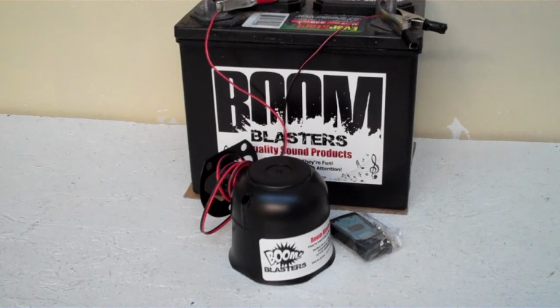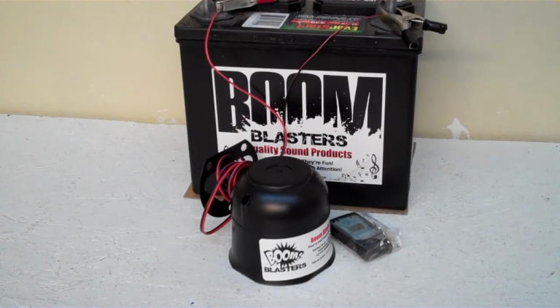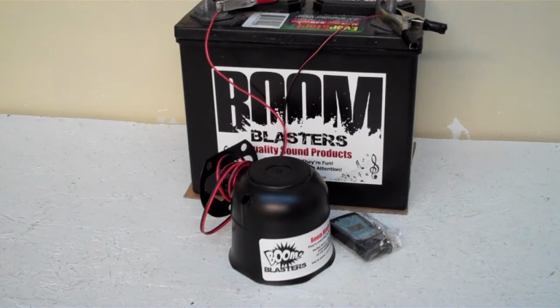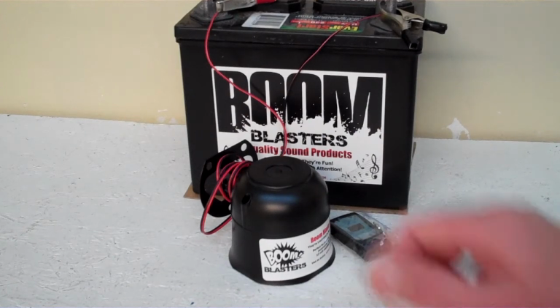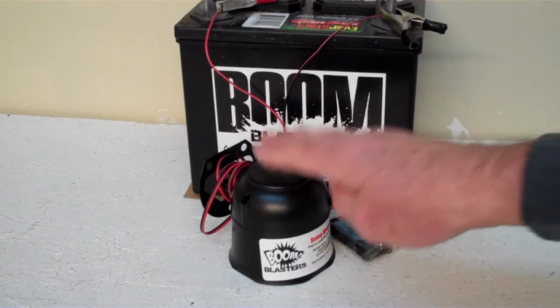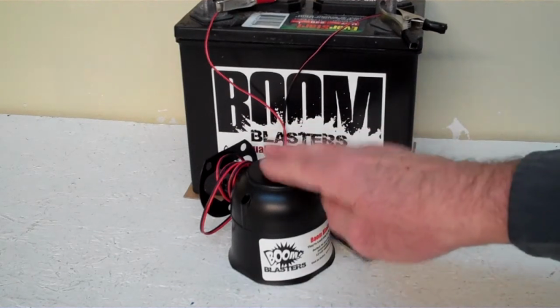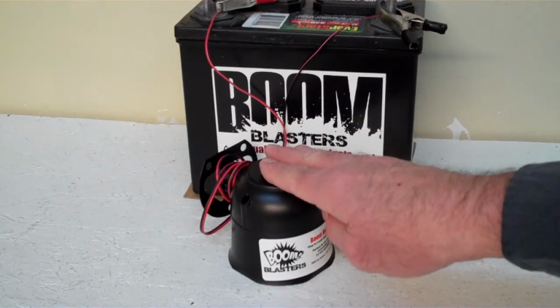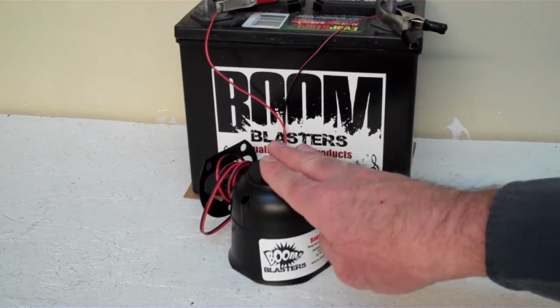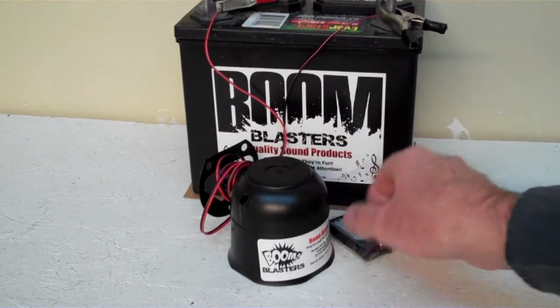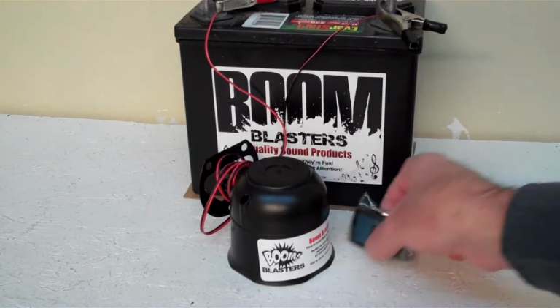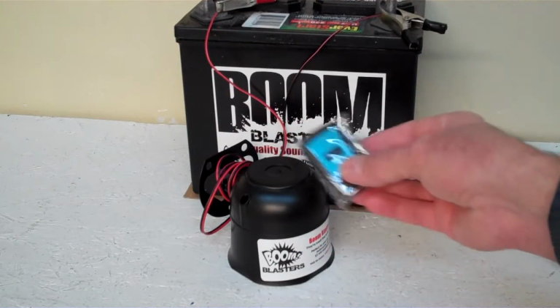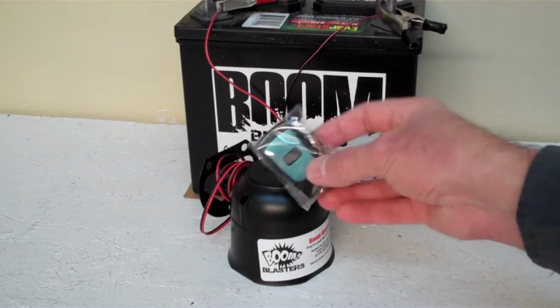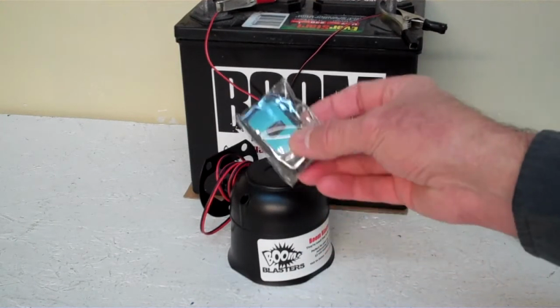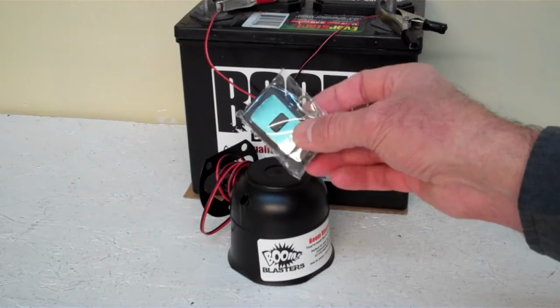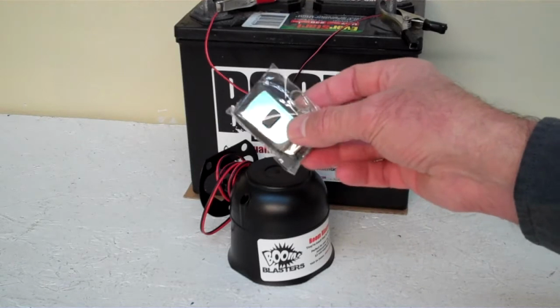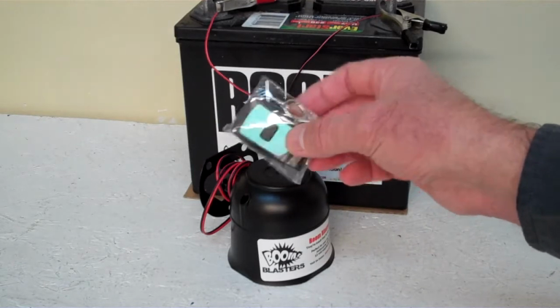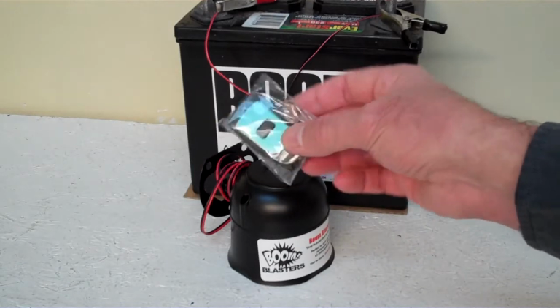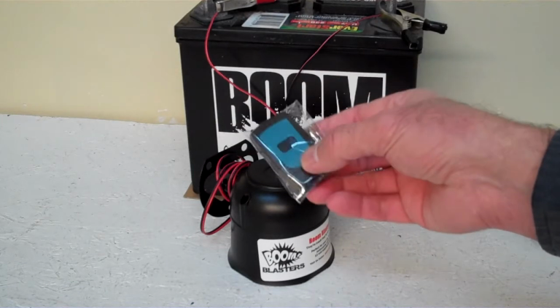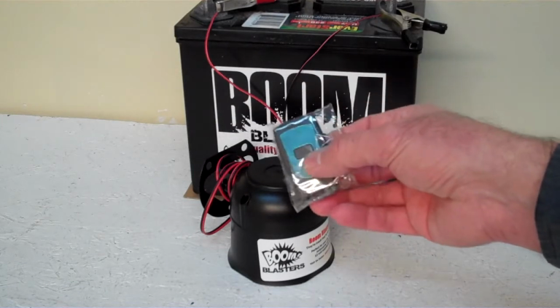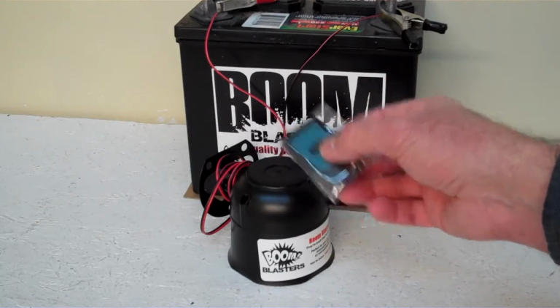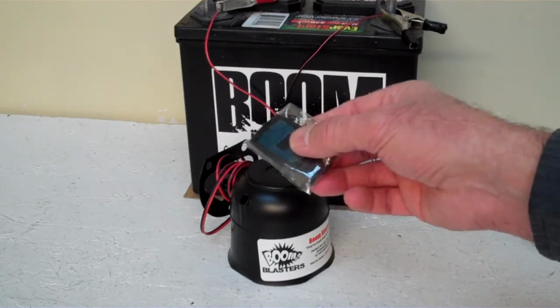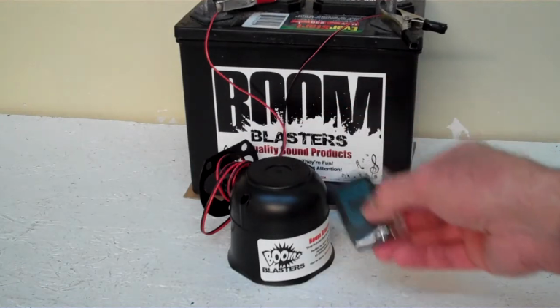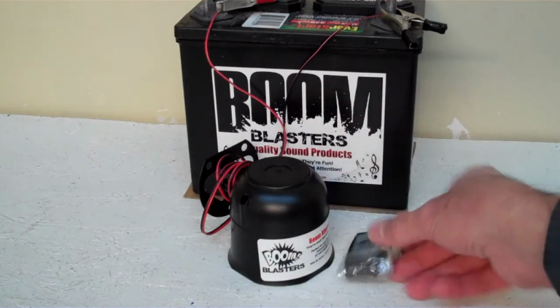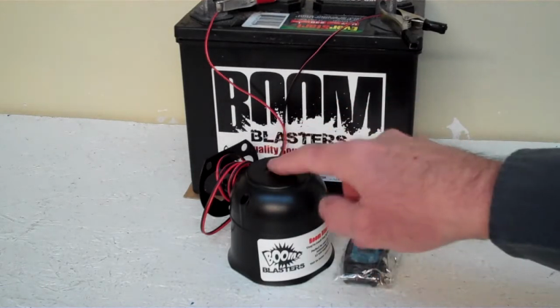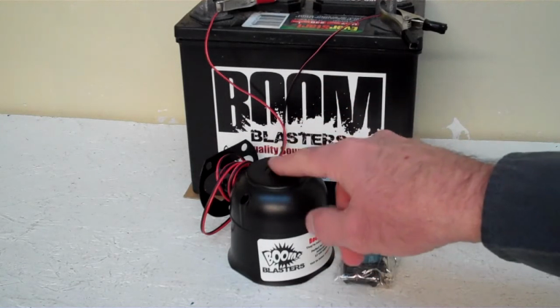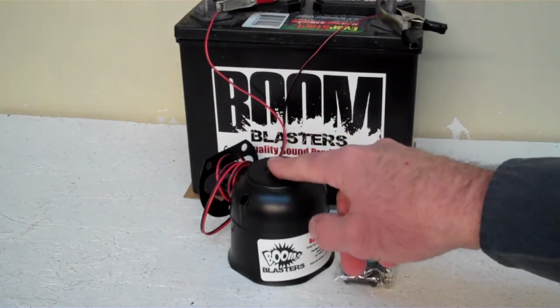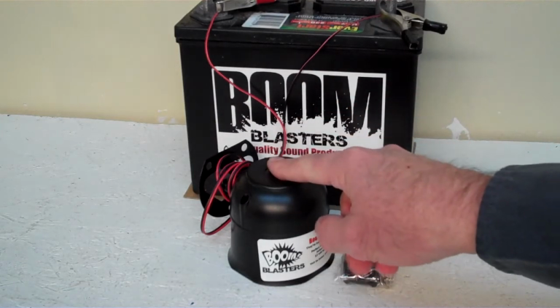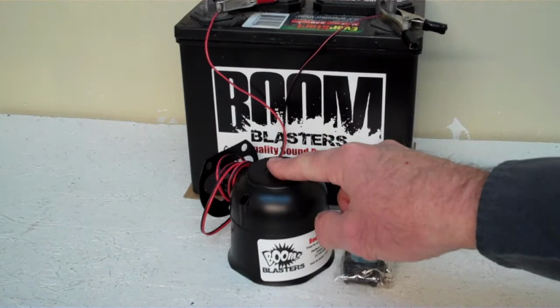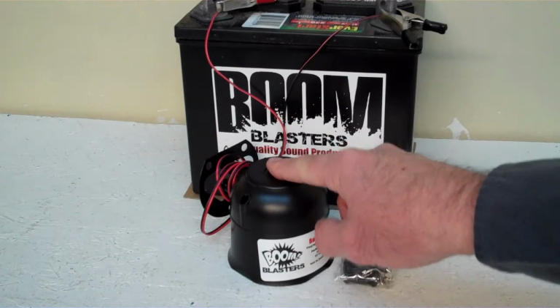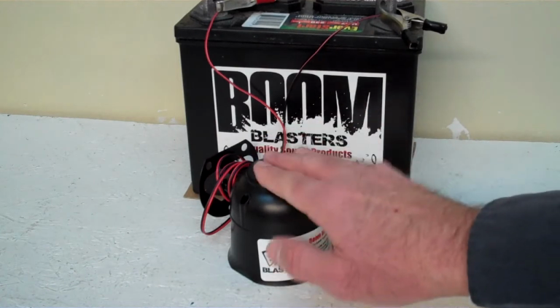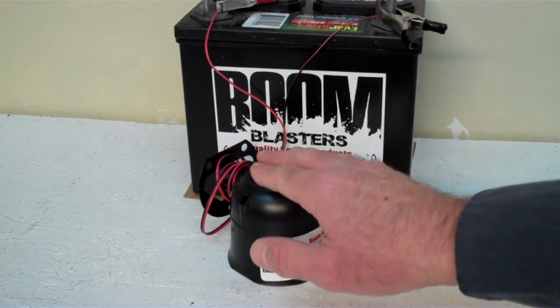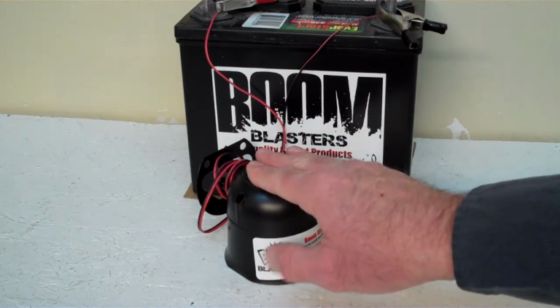Hey everyone, this is our Bobcat MAD car horn — this is our wireless version. It comes with one remote control, so you can buy additional remotes if you want. We do sell additional remotes. Facing down here guys, it's a pretty loud car horn so we don't want to hurt our ears here.